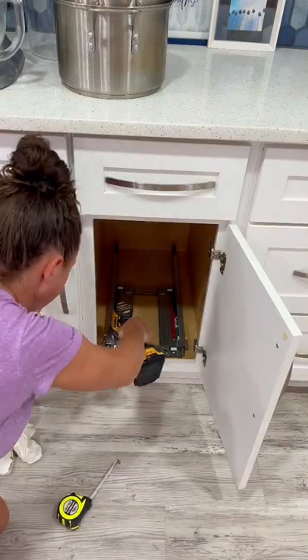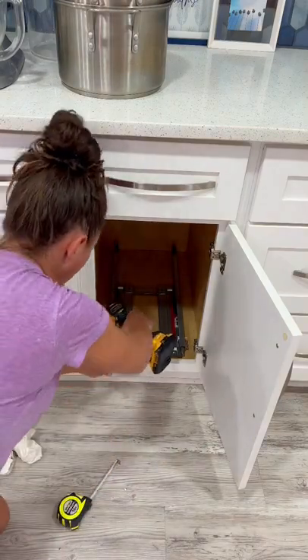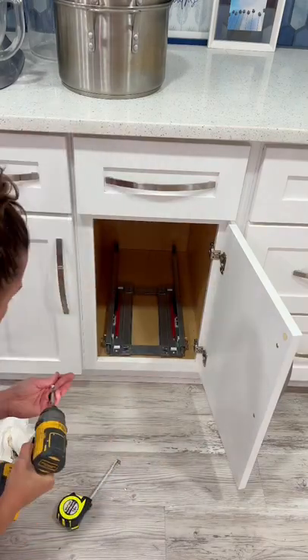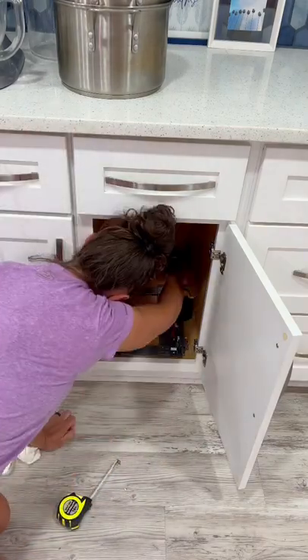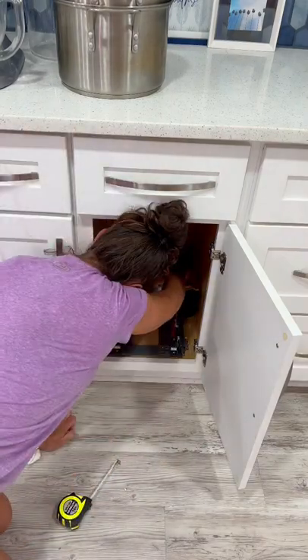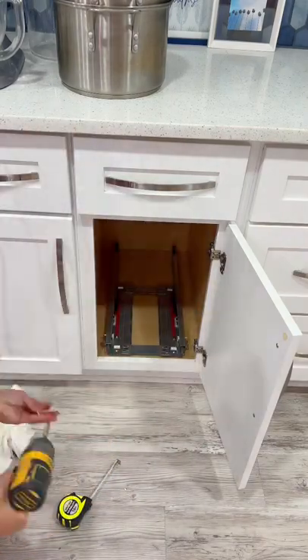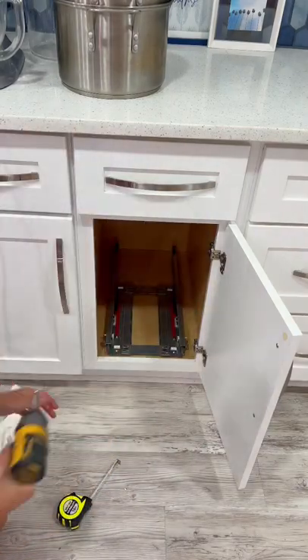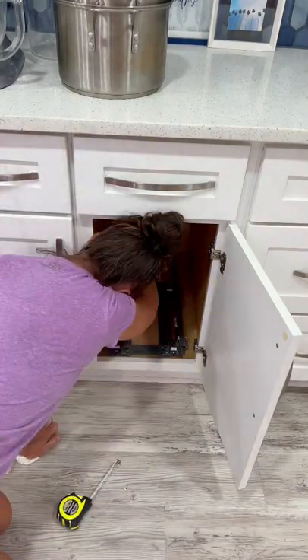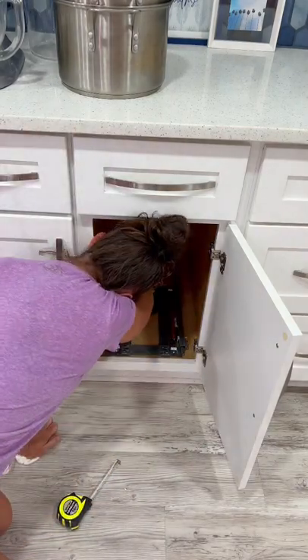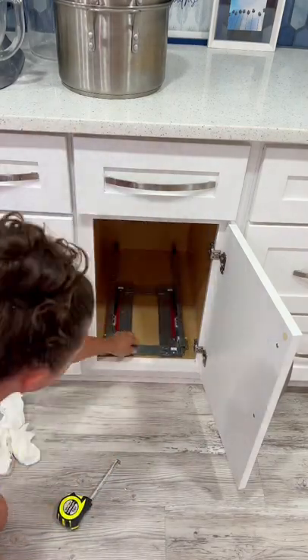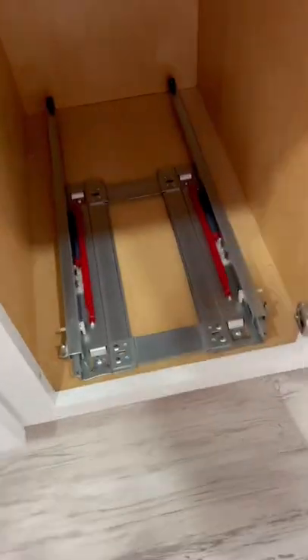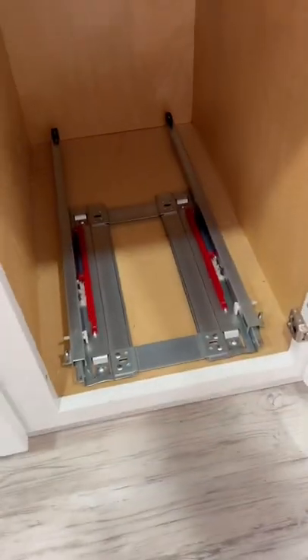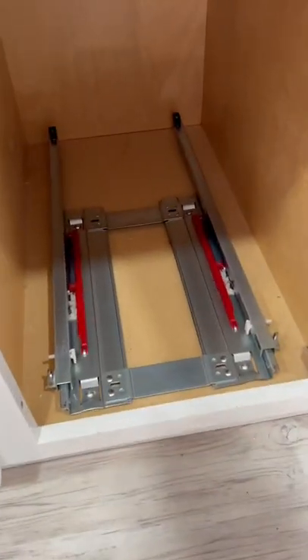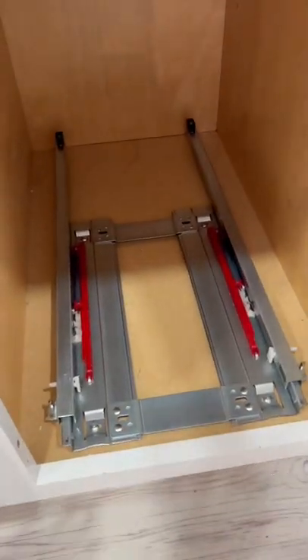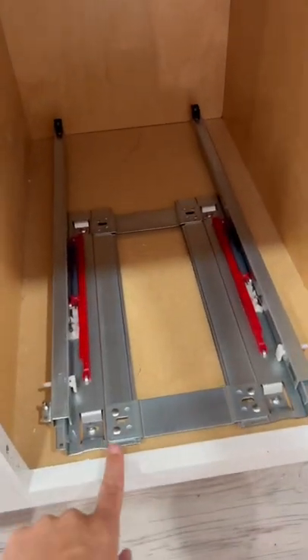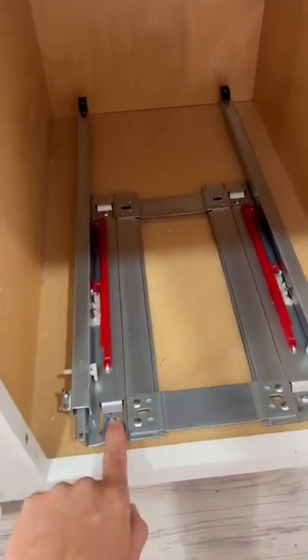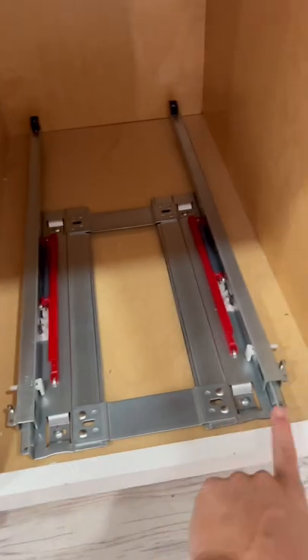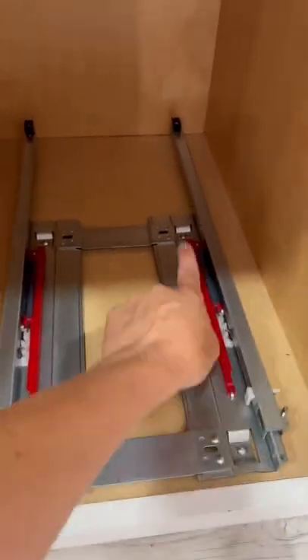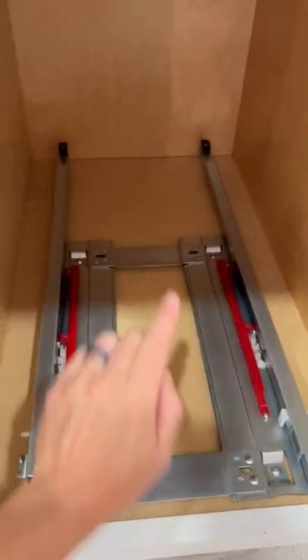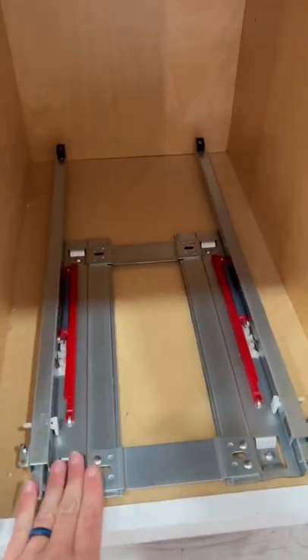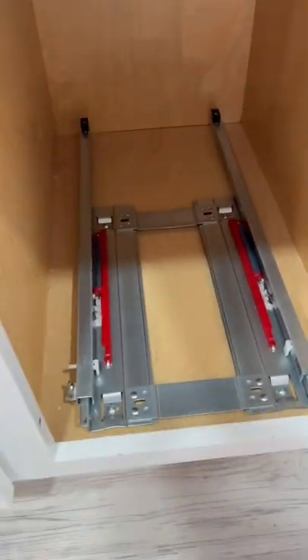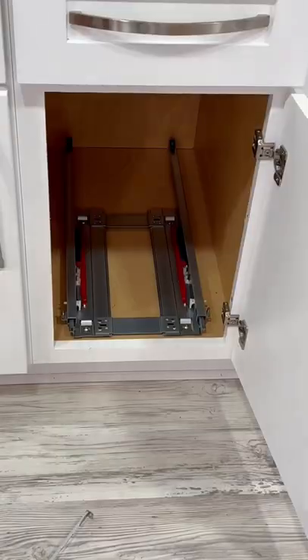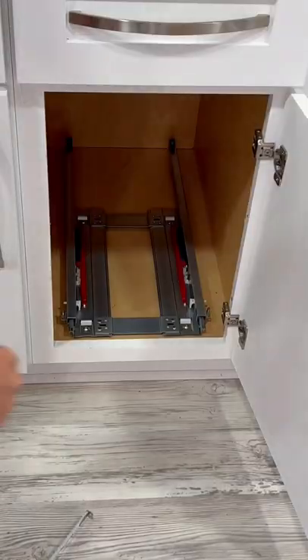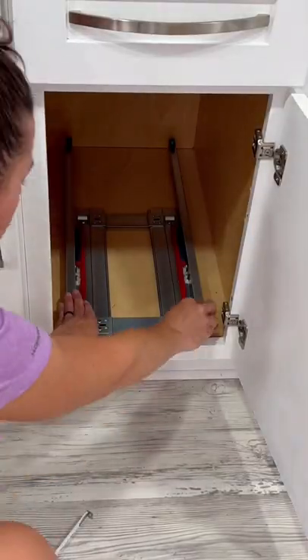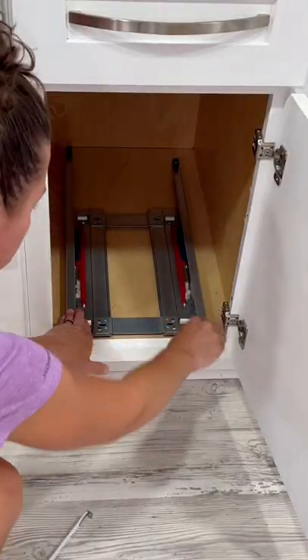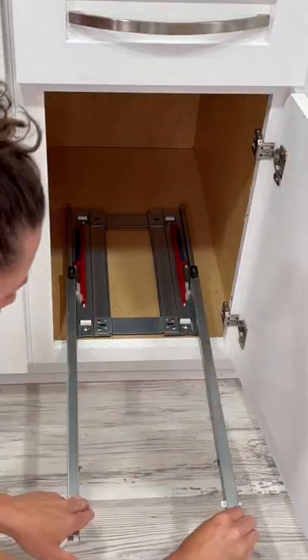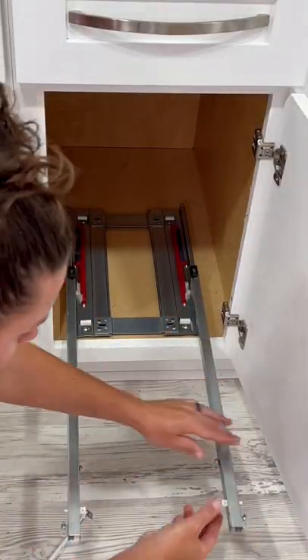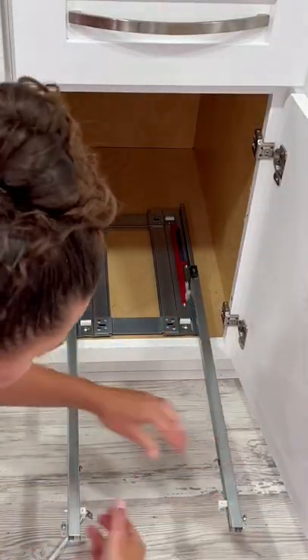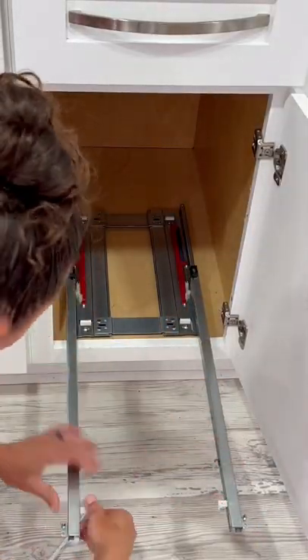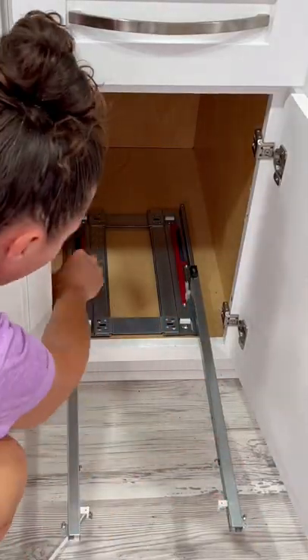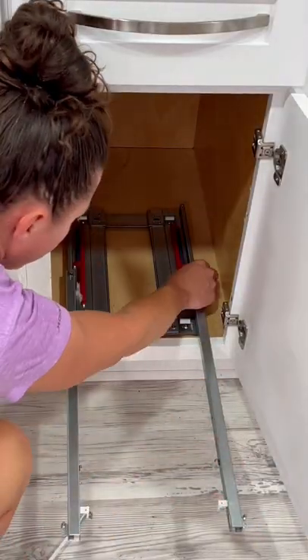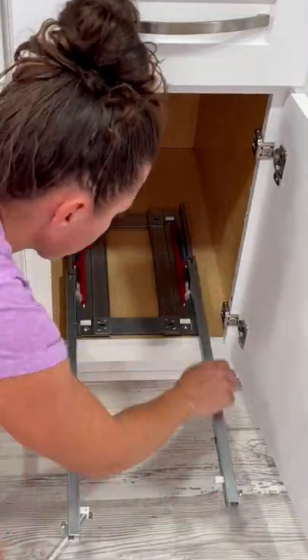I just centered it to the inside of the cabinet and then put it about an inch back. All it took was four screws. Then I just had to attach the drawer directly to the drawer hinges.